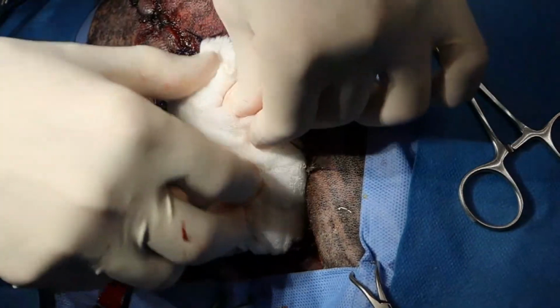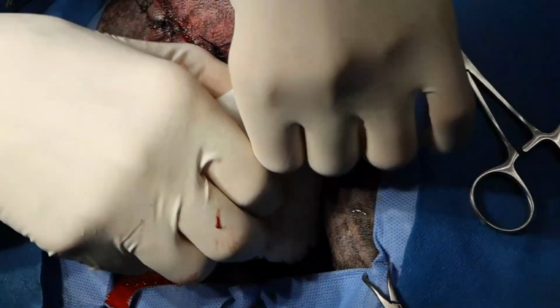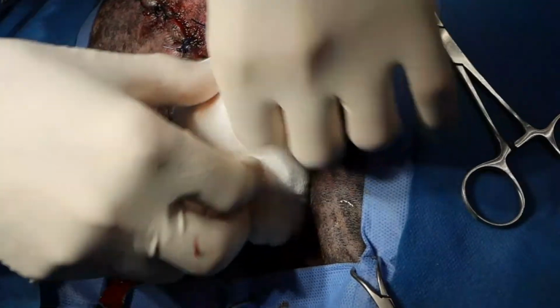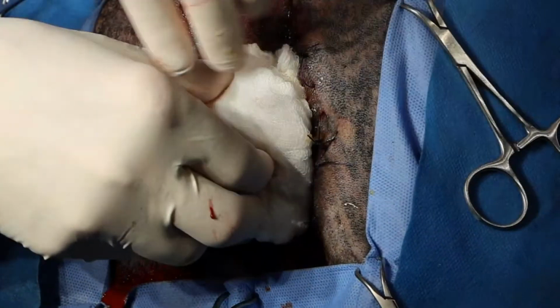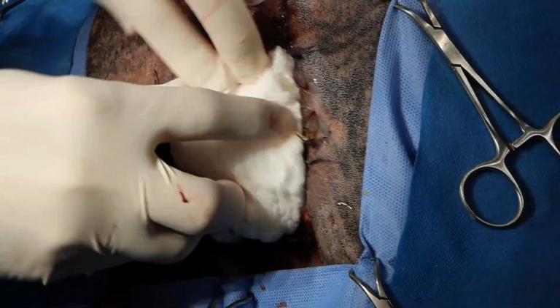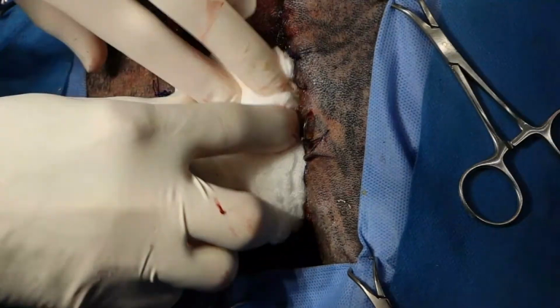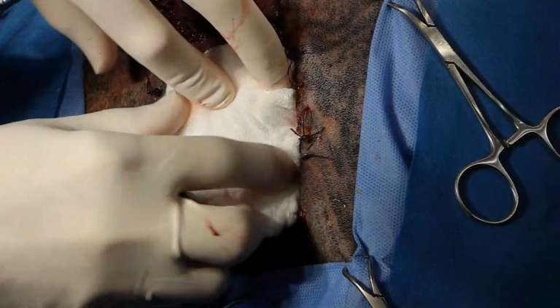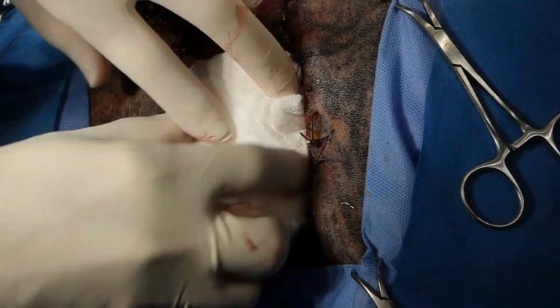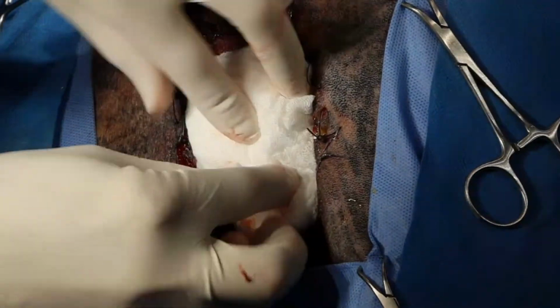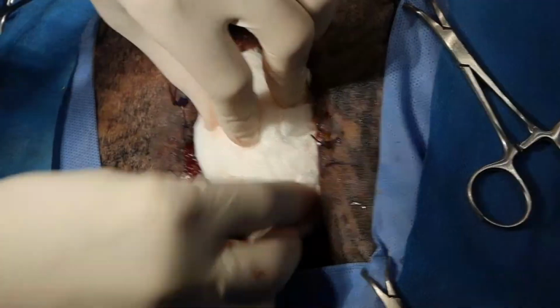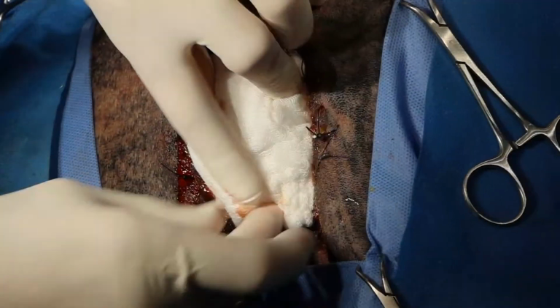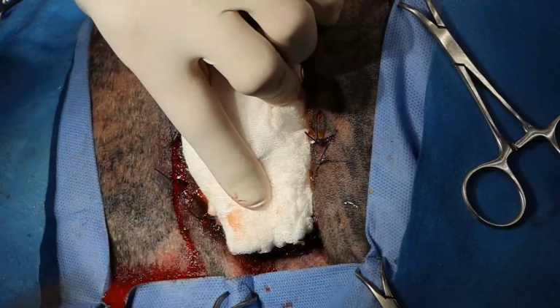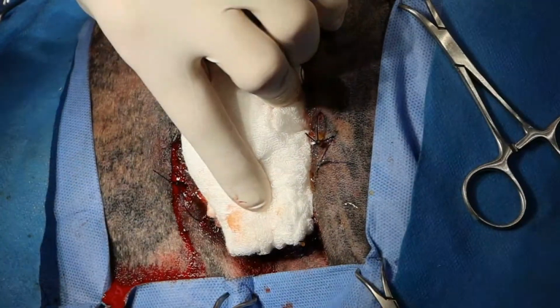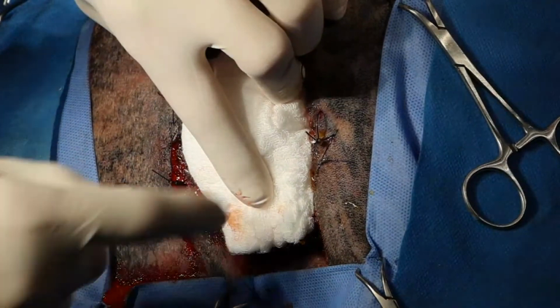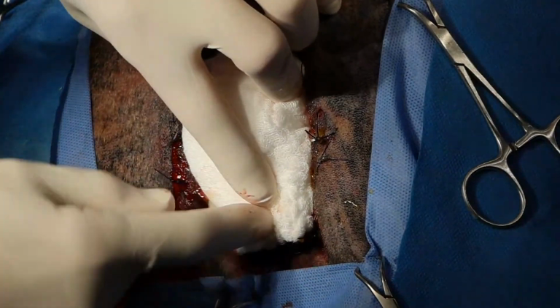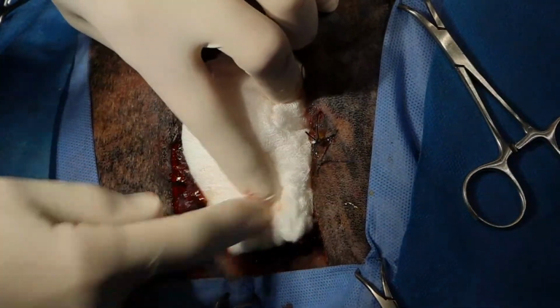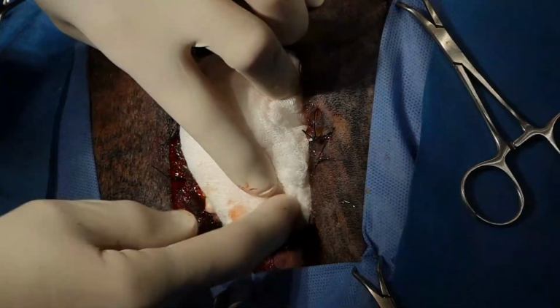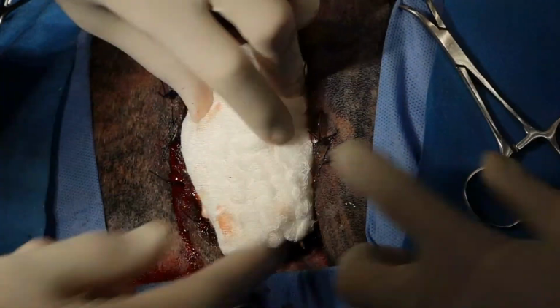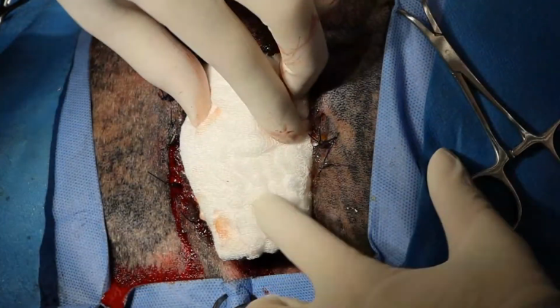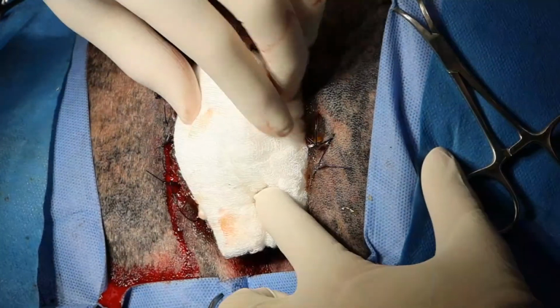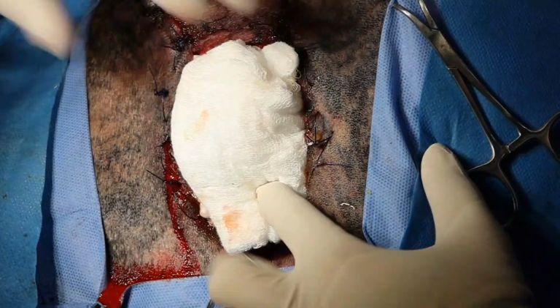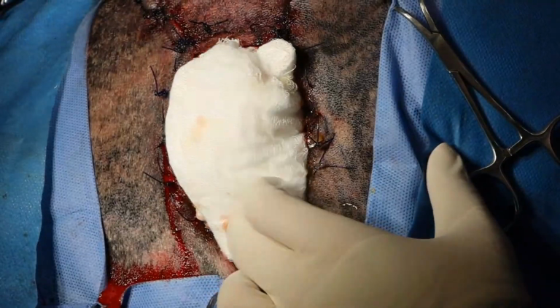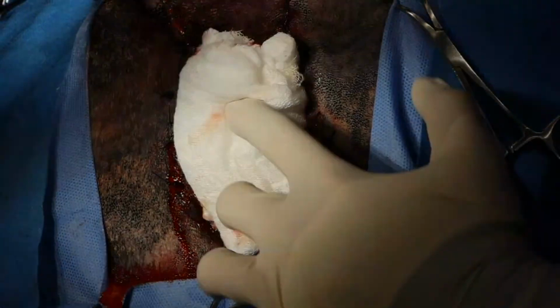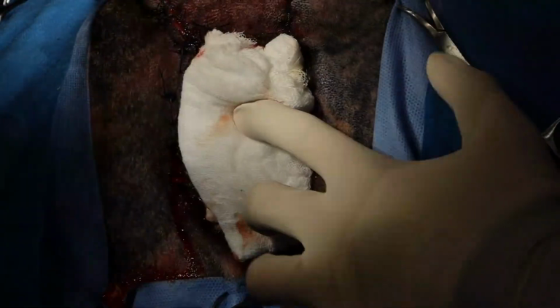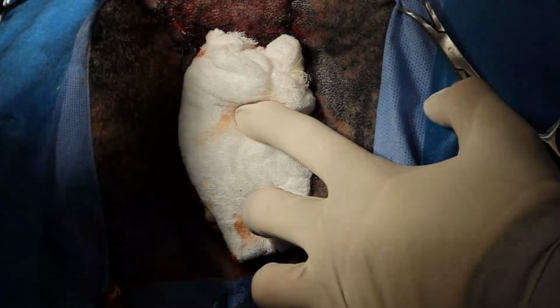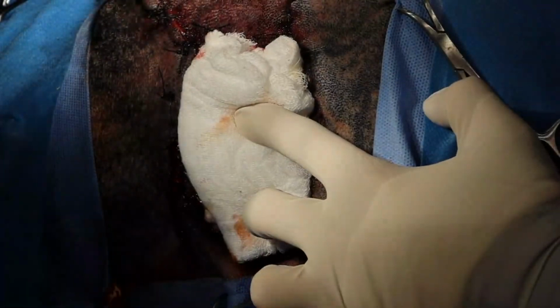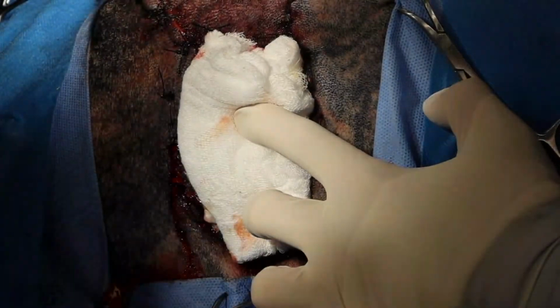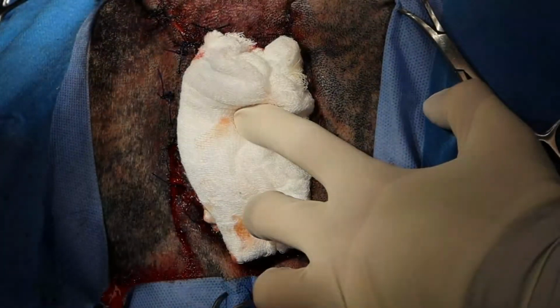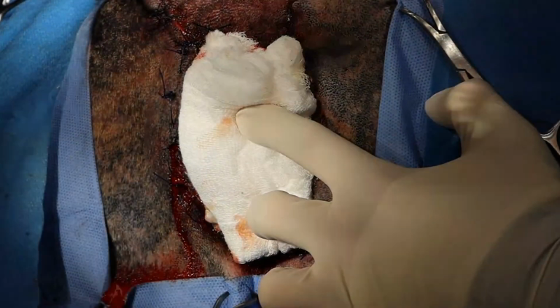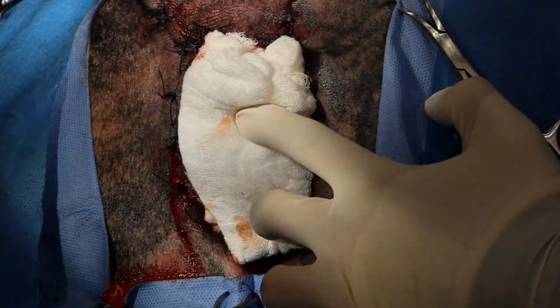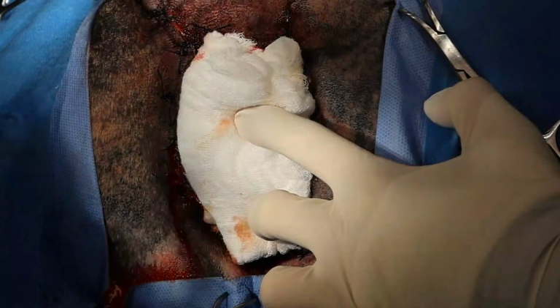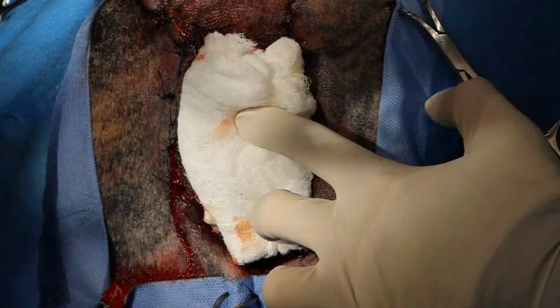I might get somebody to come around and just hold on to this — come around that side, just keep some pressure on that. And where is the umbilical tape? Here we go.